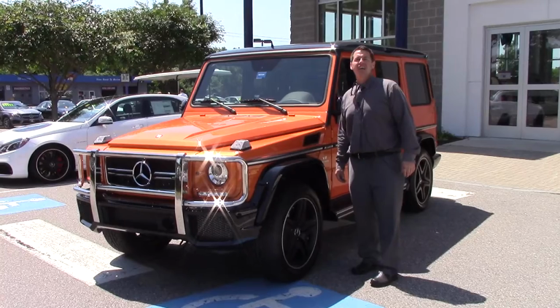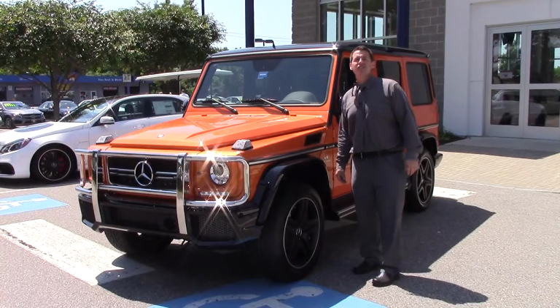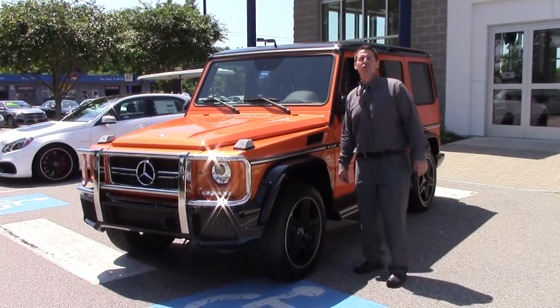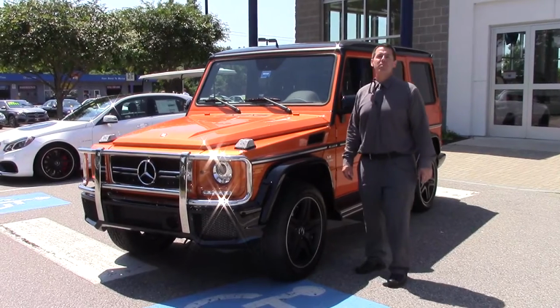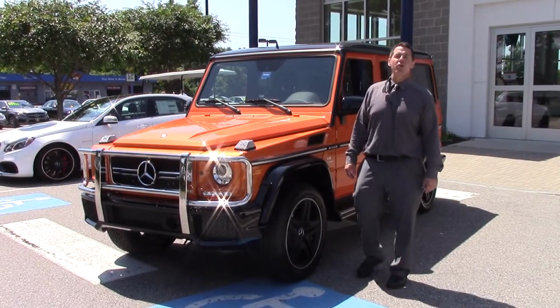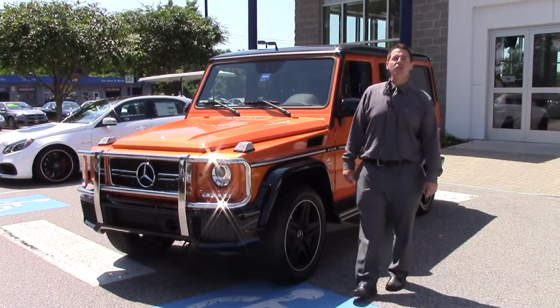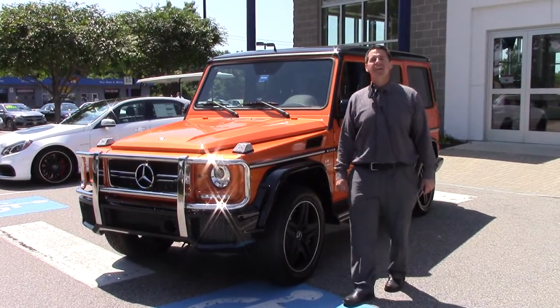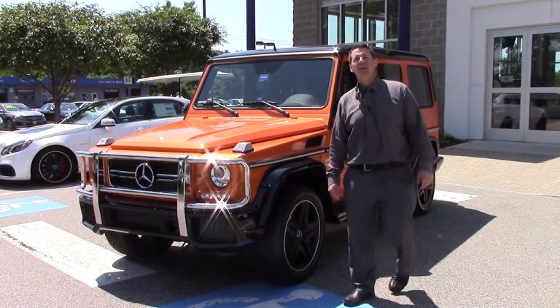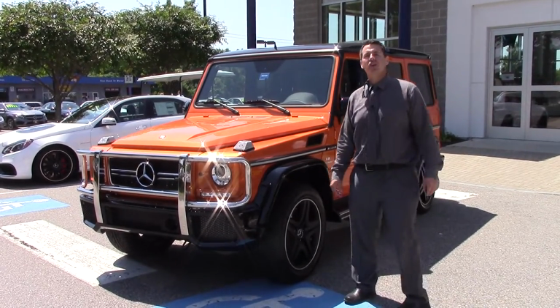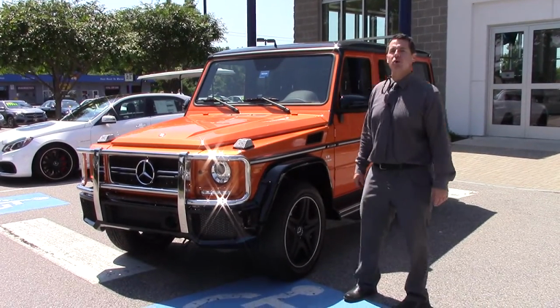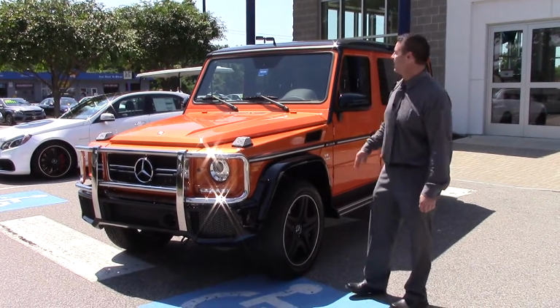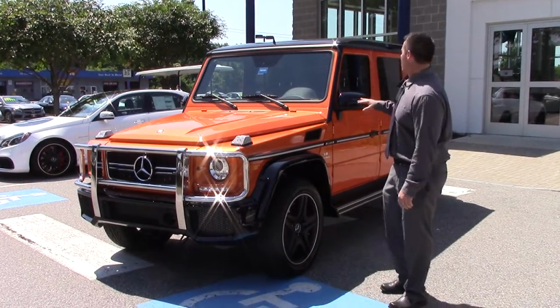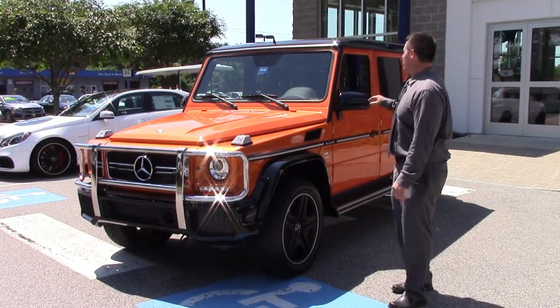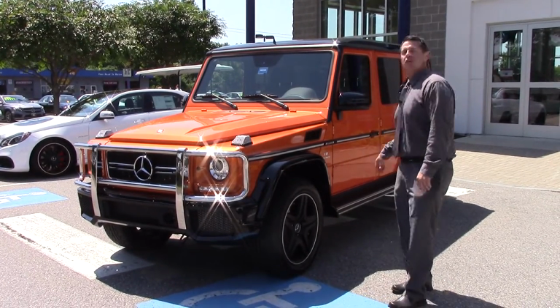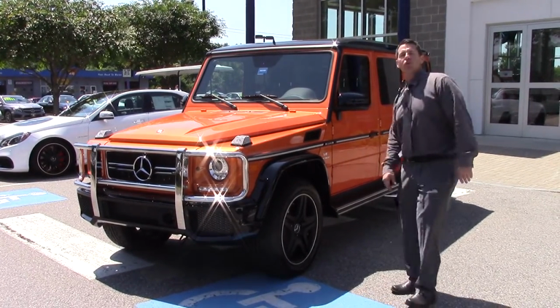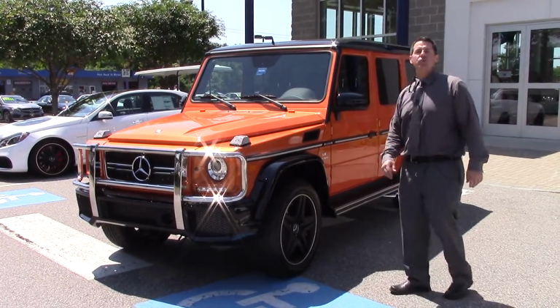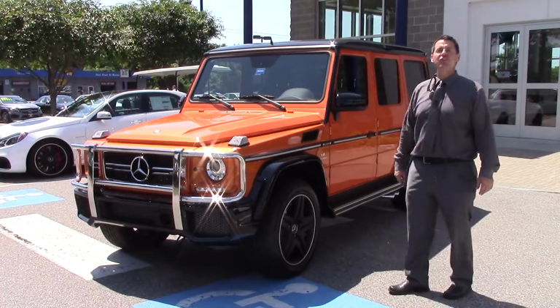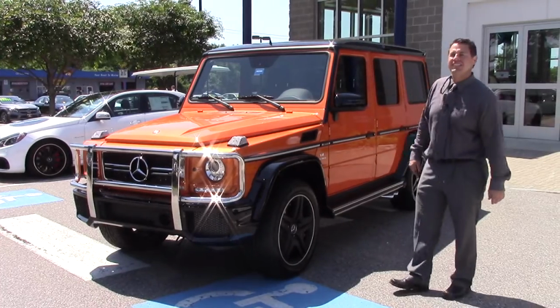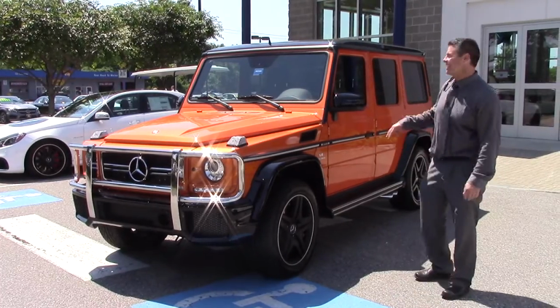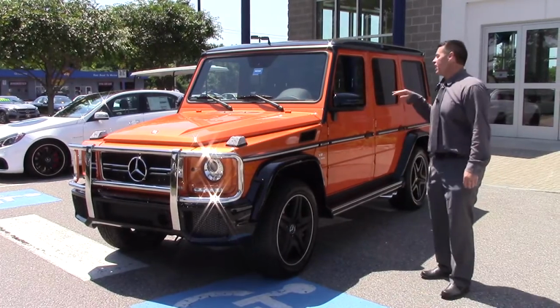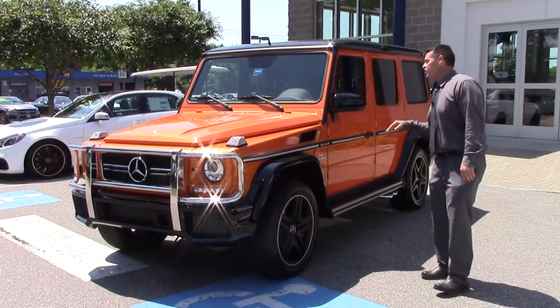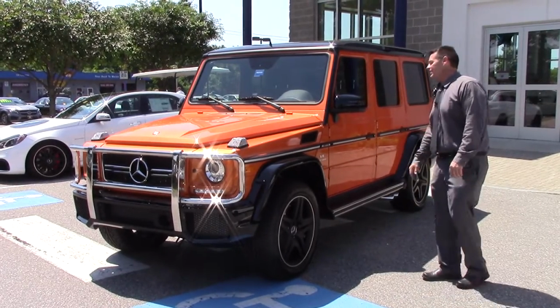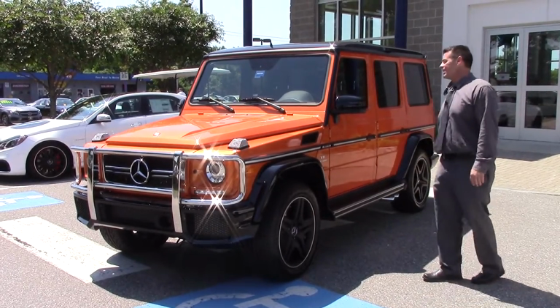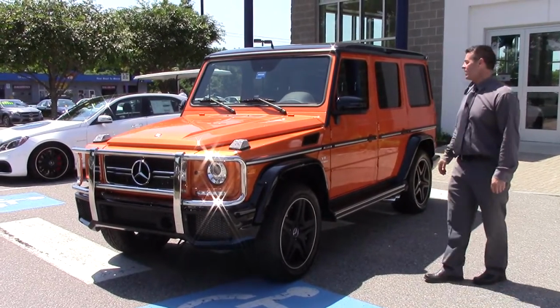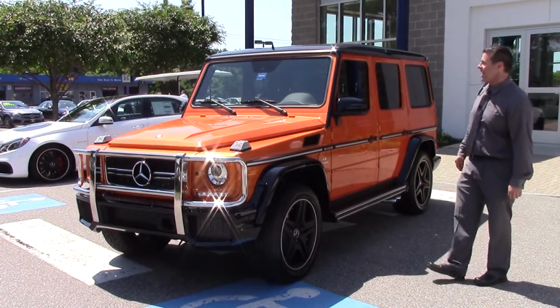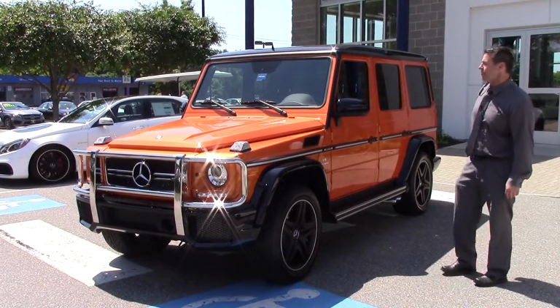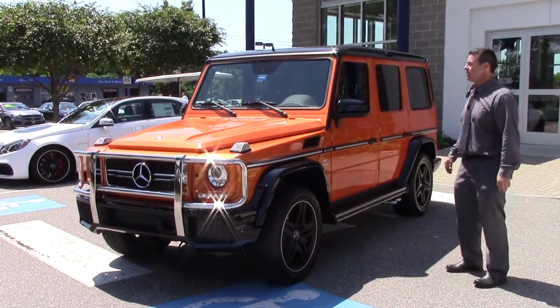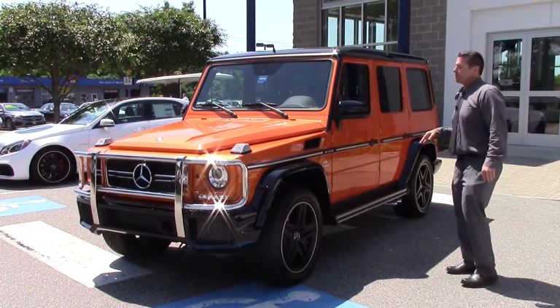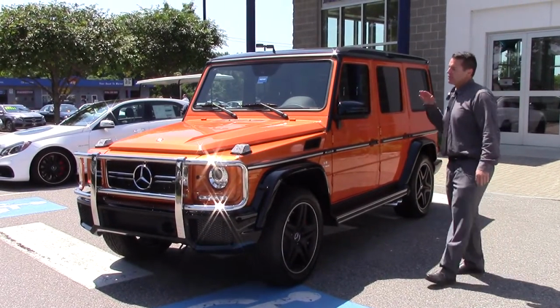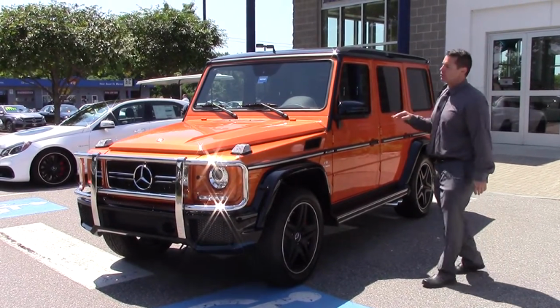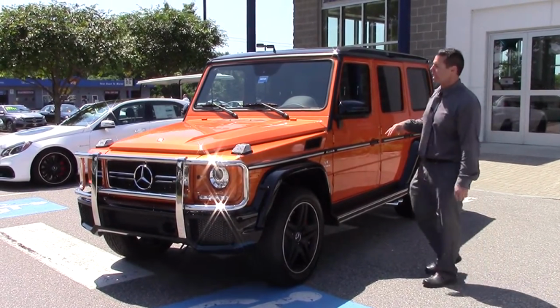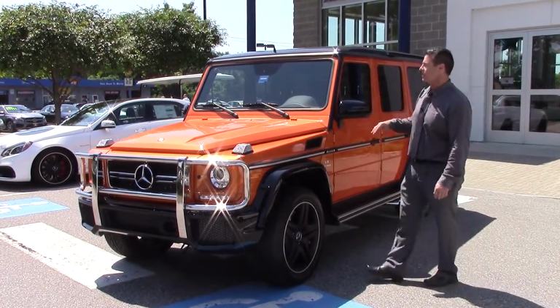Hi, this is Jeff over at Prime Motor Cars, Mercedes-Benz, in Scarborough, Maine. I'm going to do a video for you on the 2016 G63 AMG Performance Studio Package.